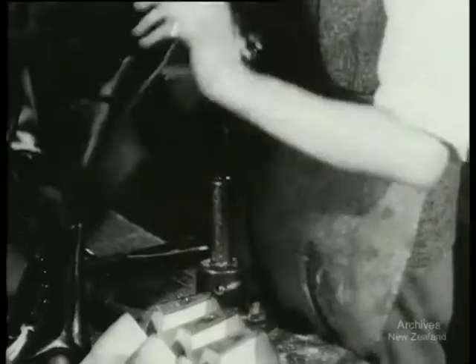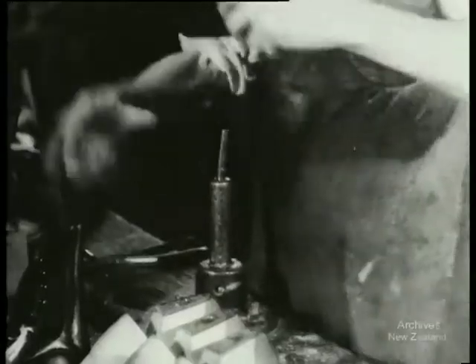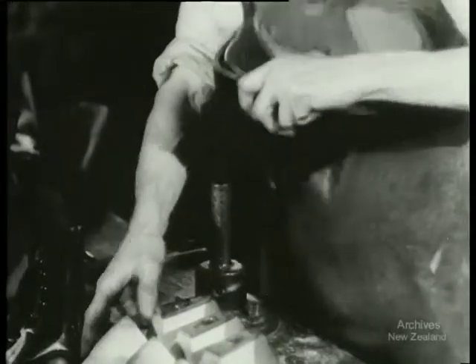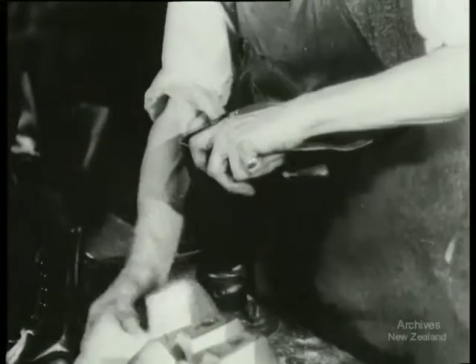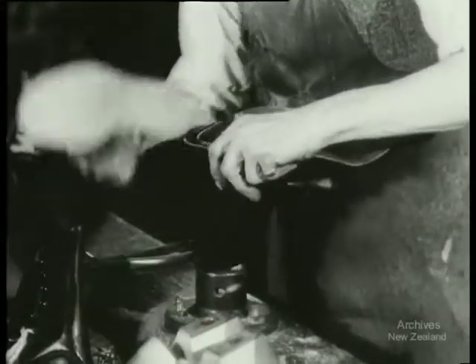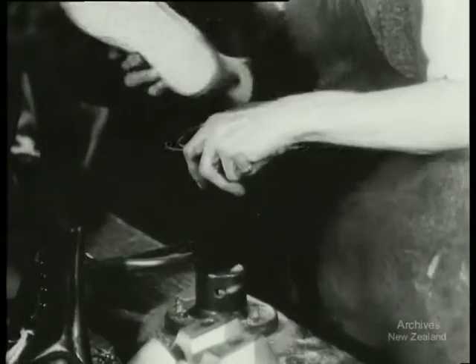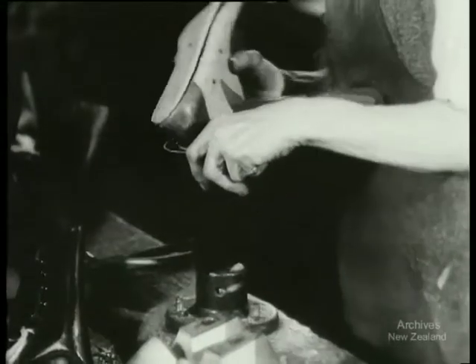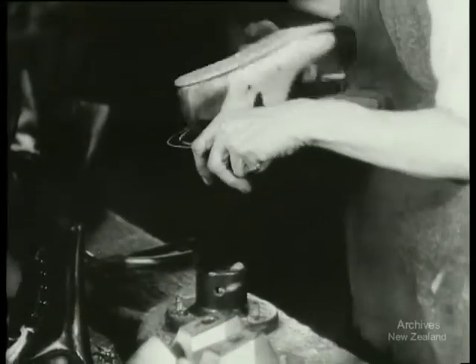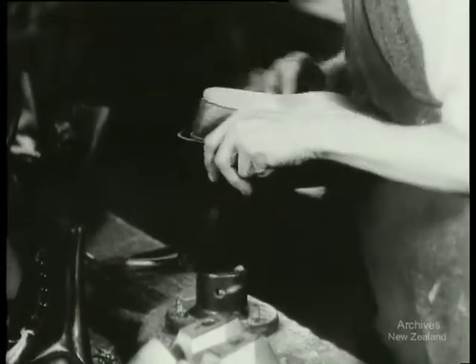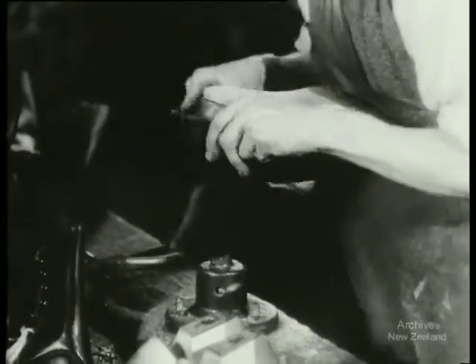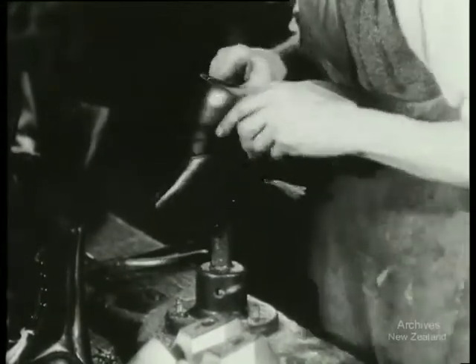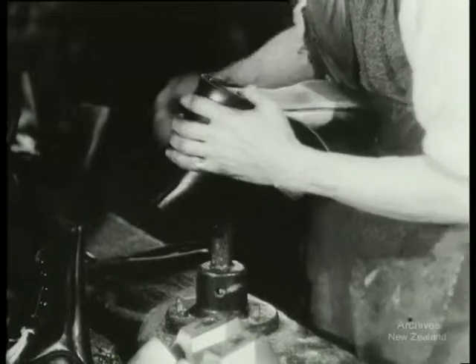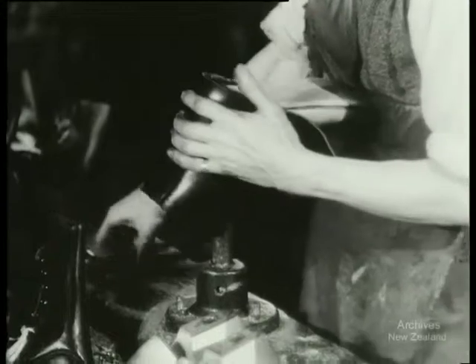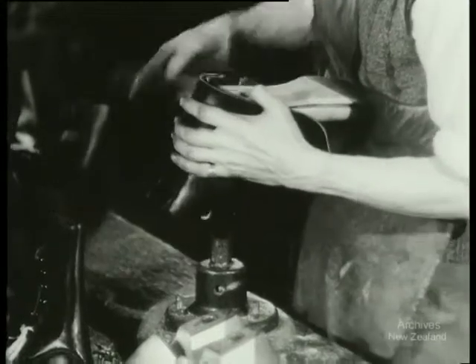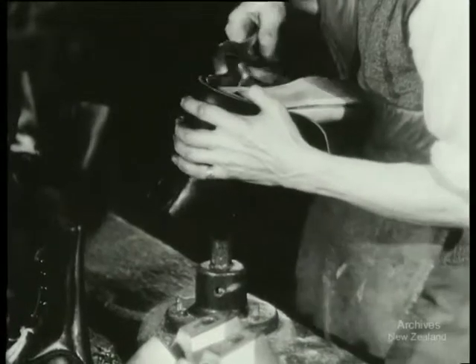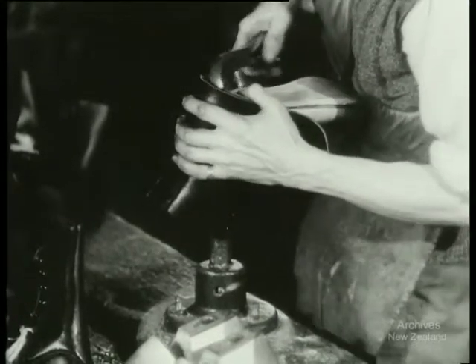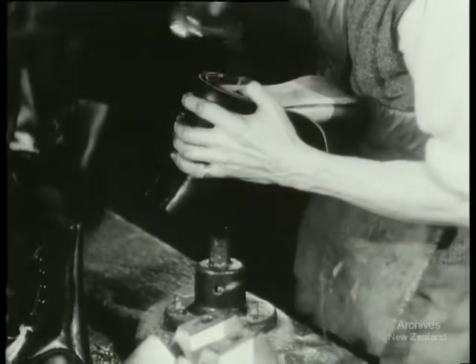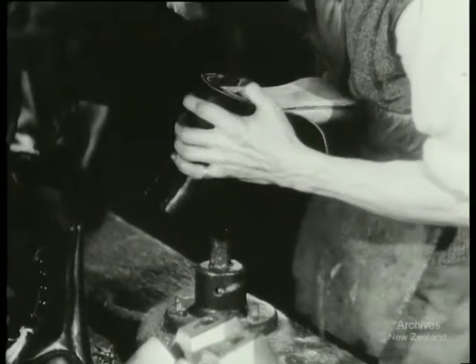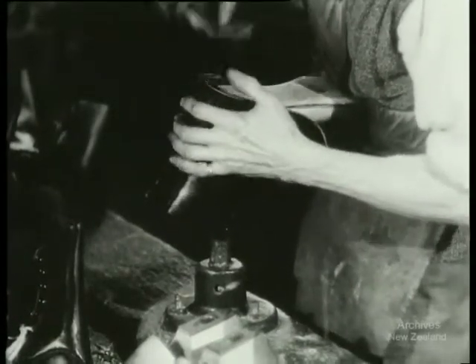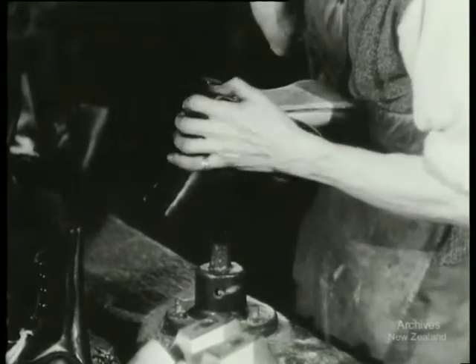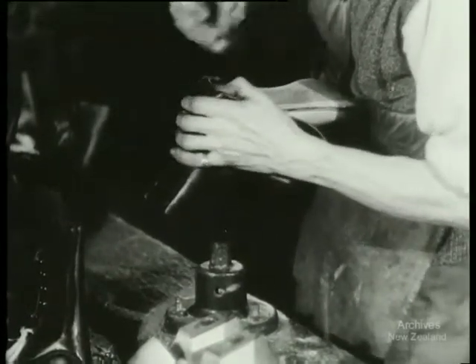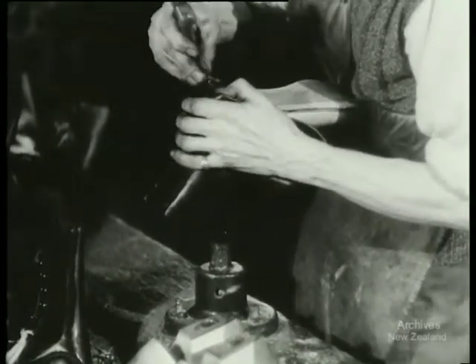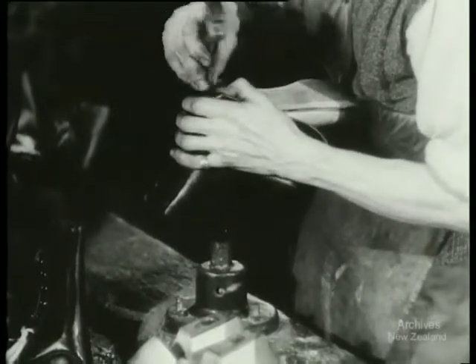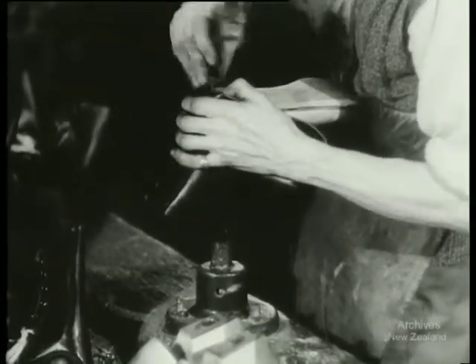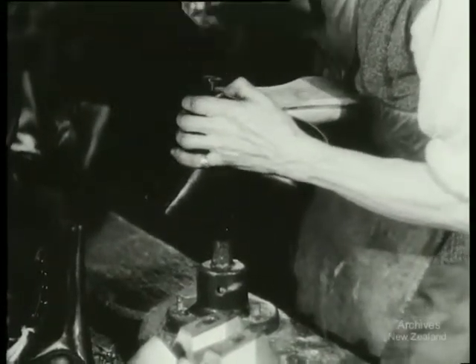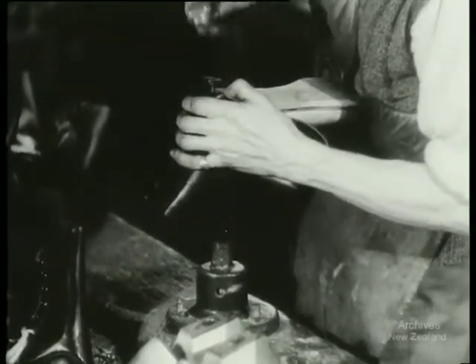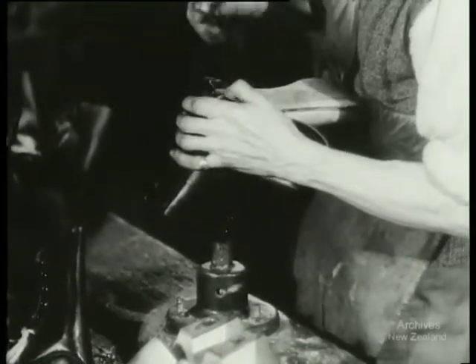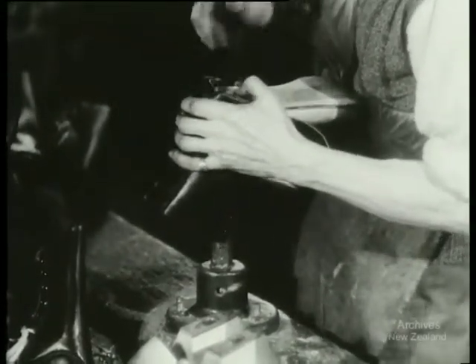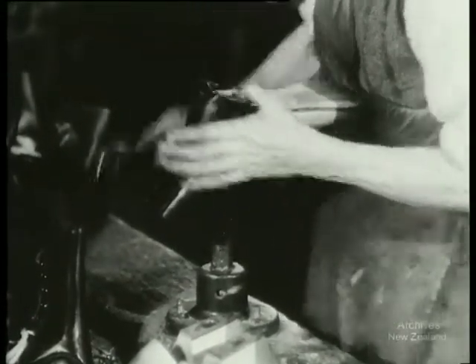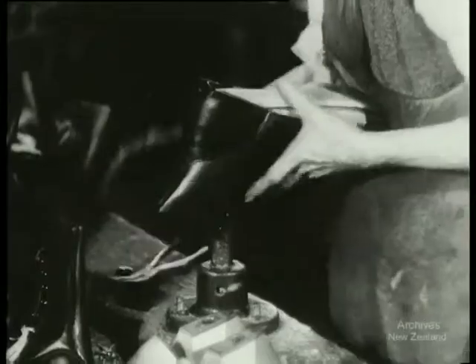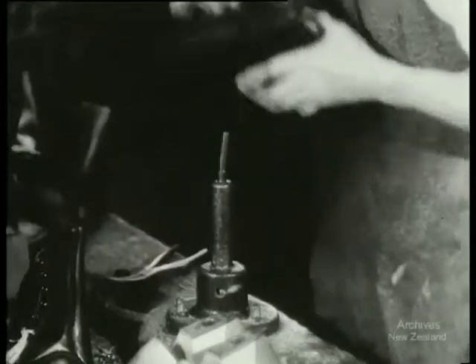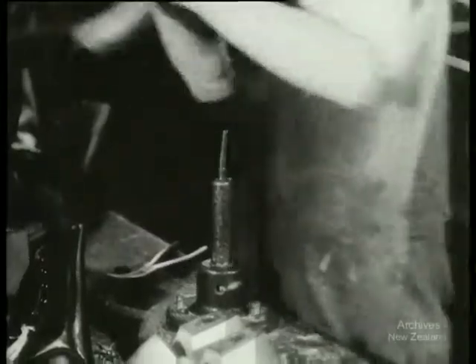This is fast work at any time. It calls for greater speed than ever today. New Zealand factories are aiming to produce a million military boots a year as day by day our army grows.